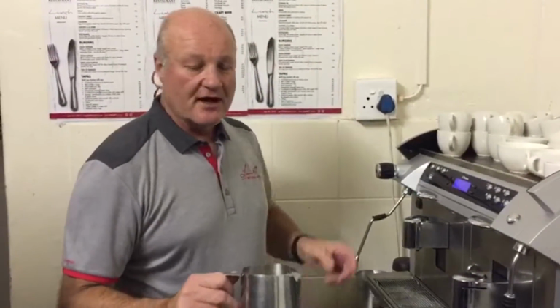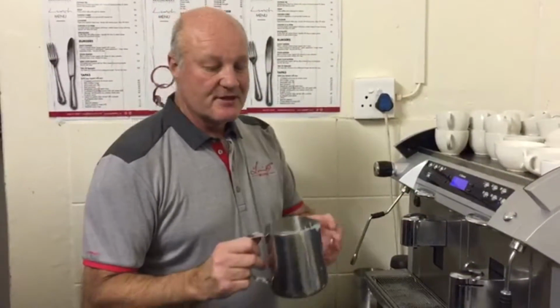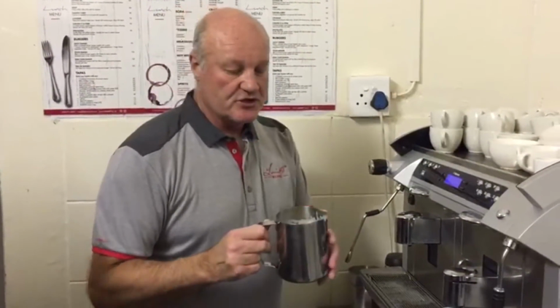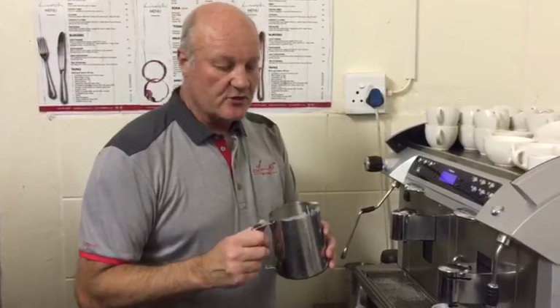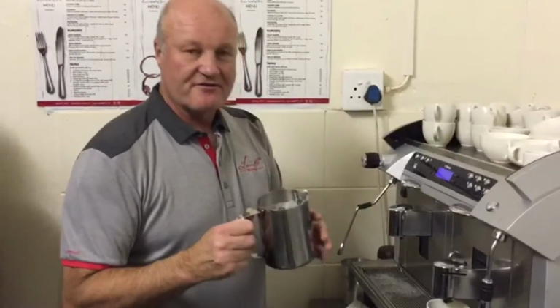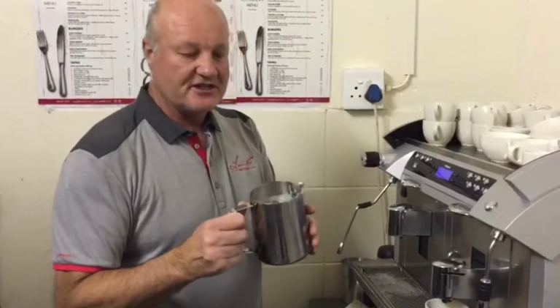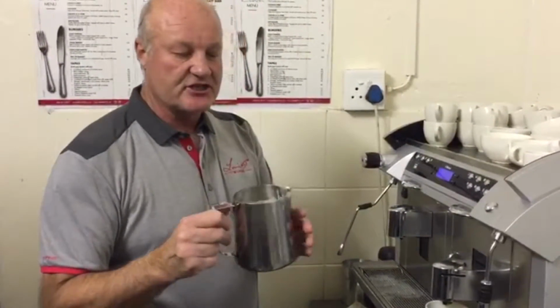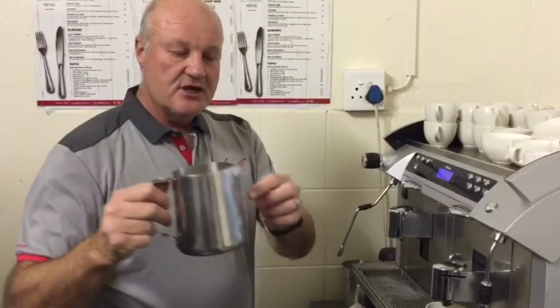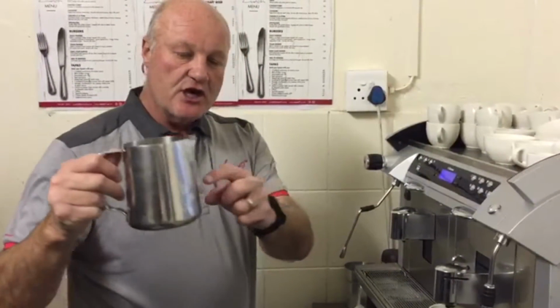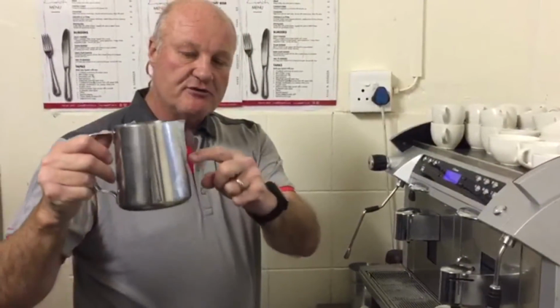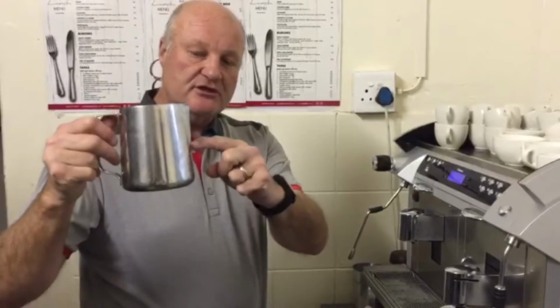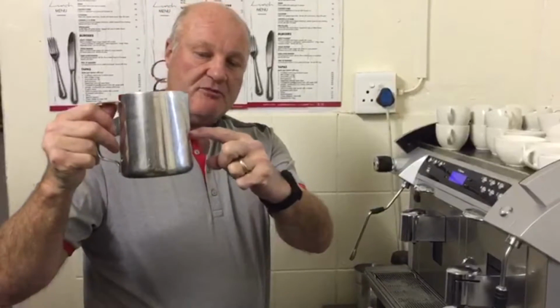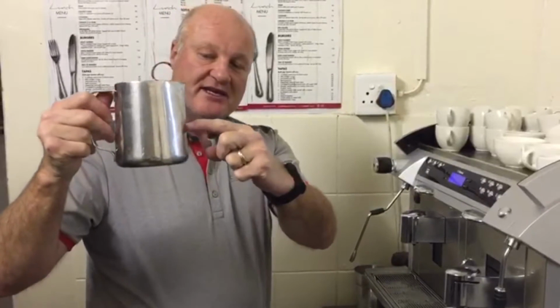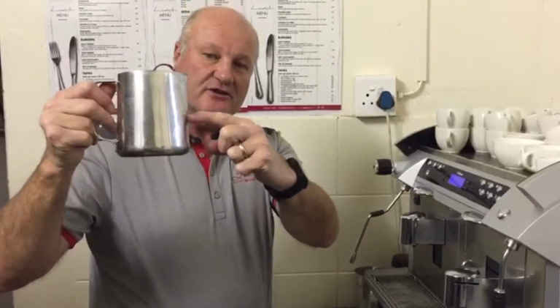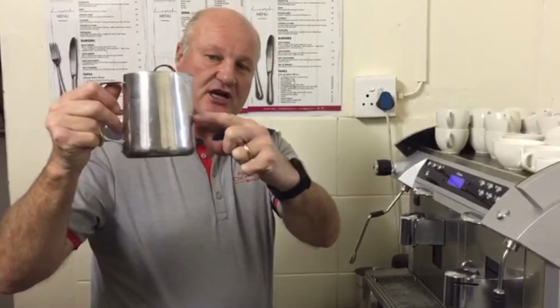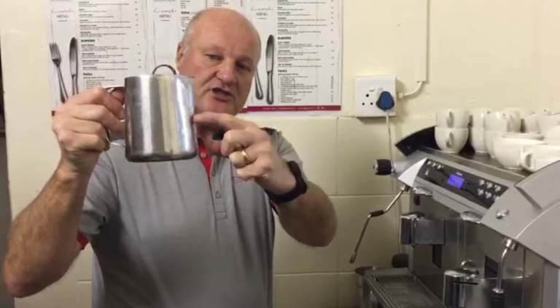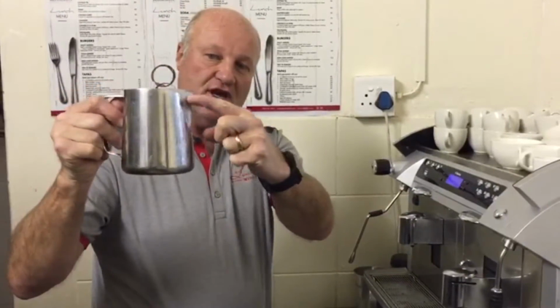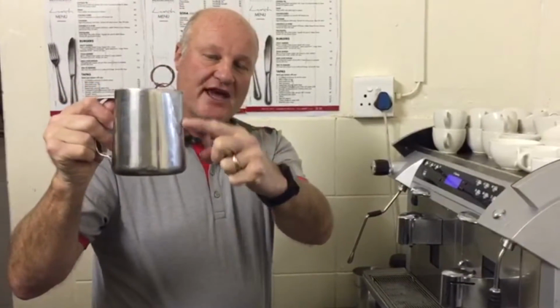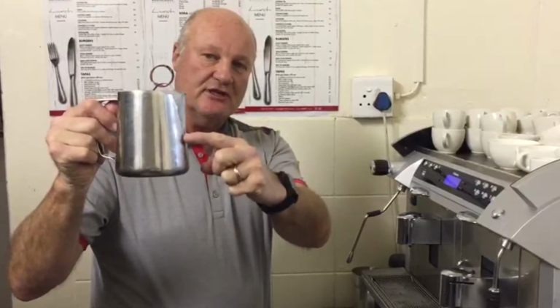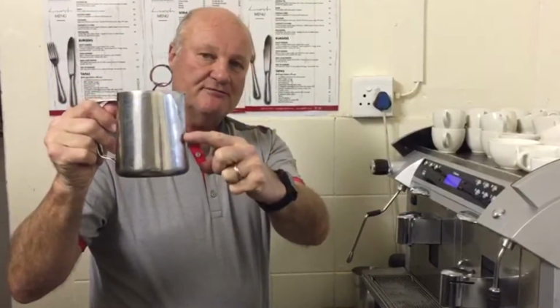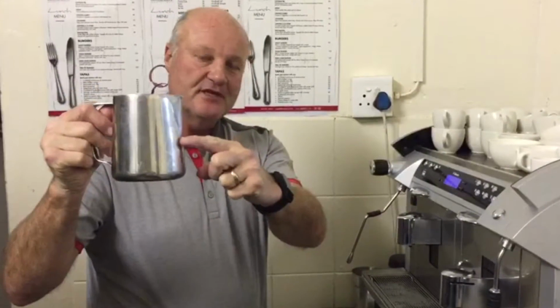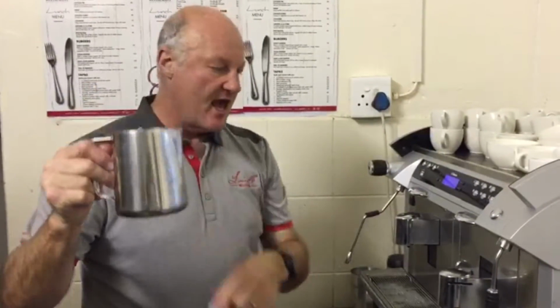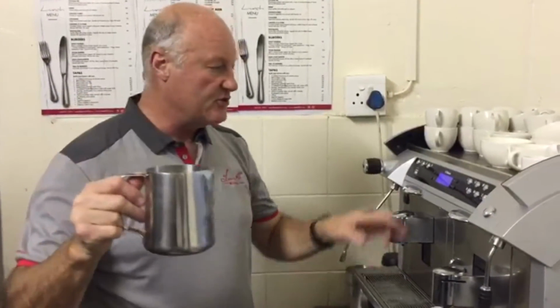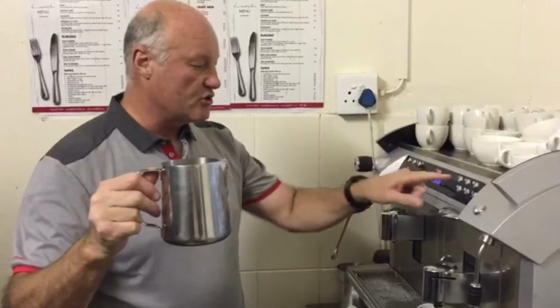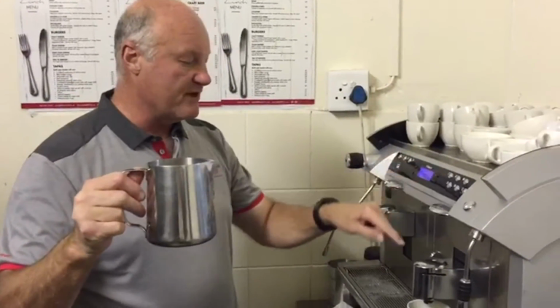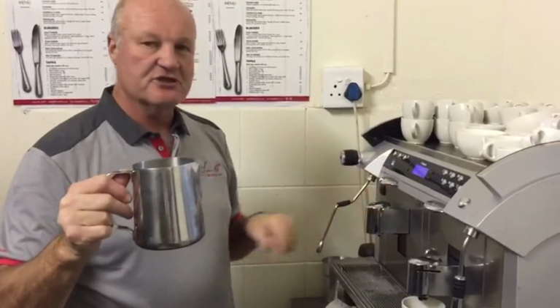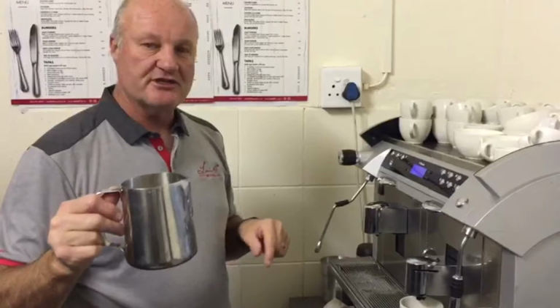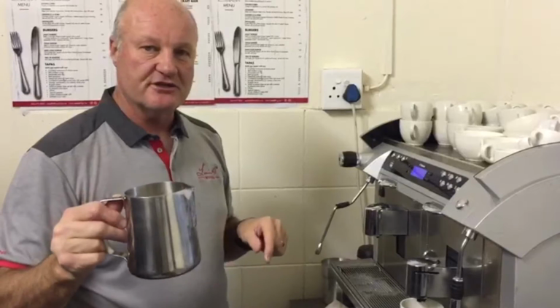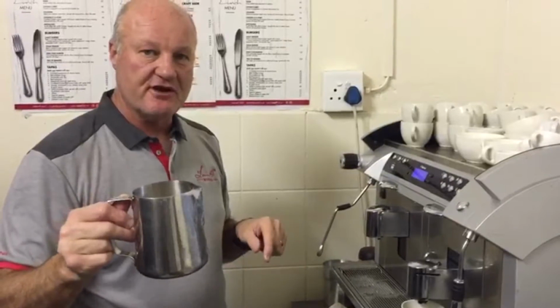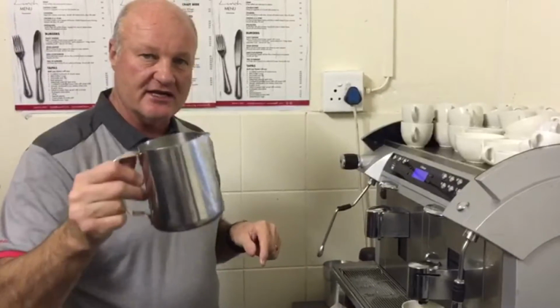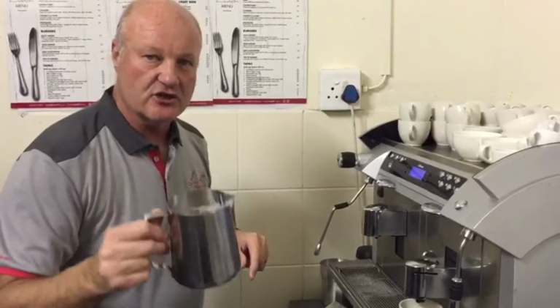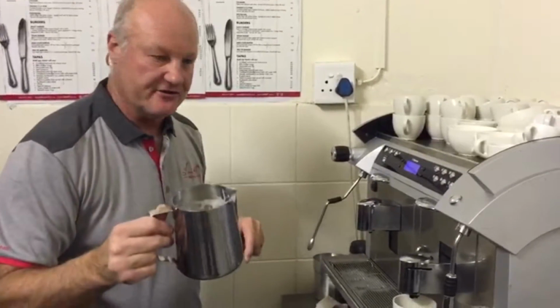We're starting with the frothing section. Only put milk to about here on the jug, which is below the actual lip. Start making espresso so it is ready, and let's start frothing.